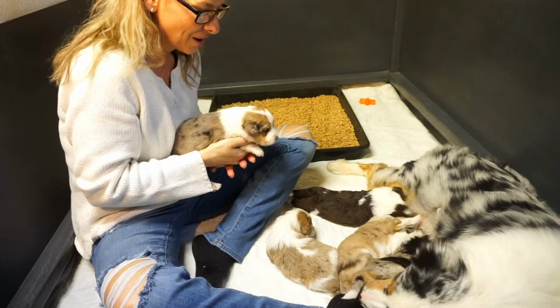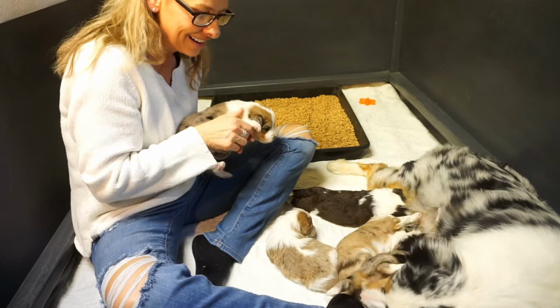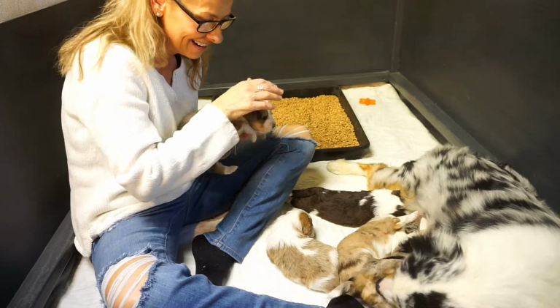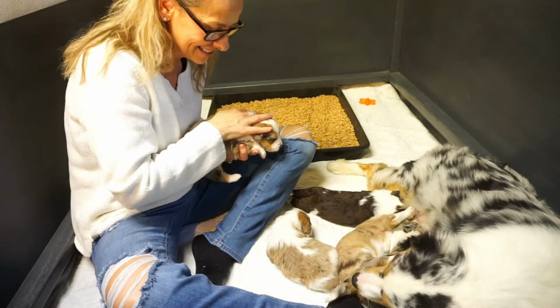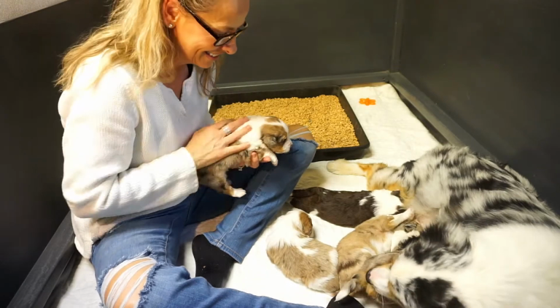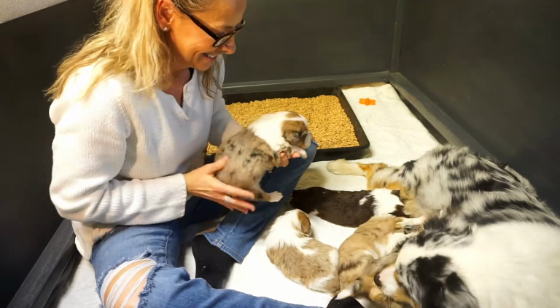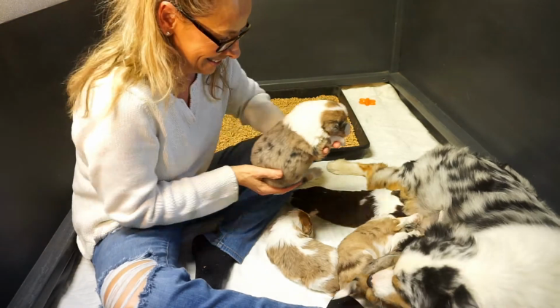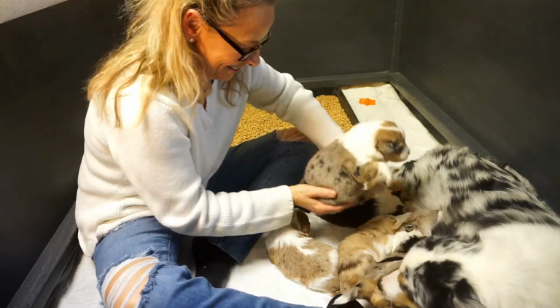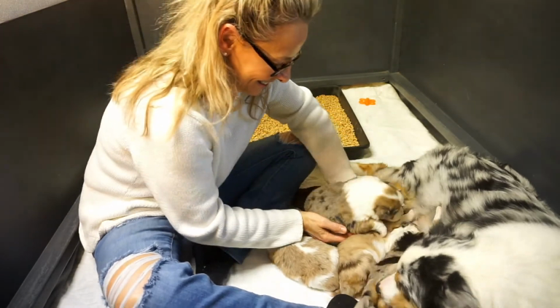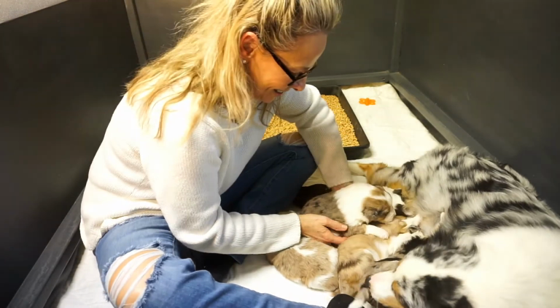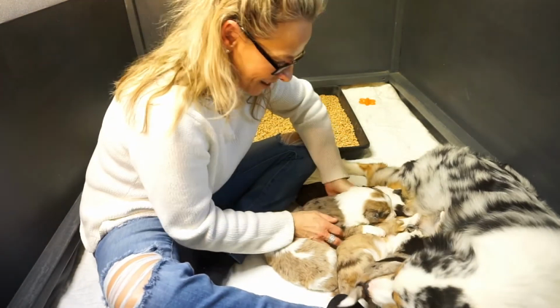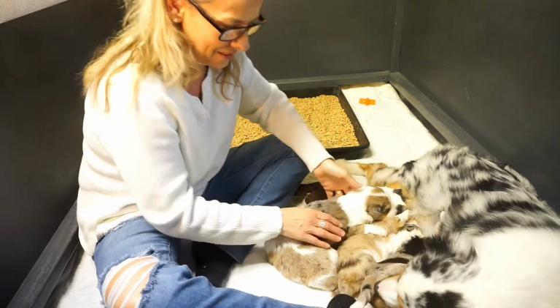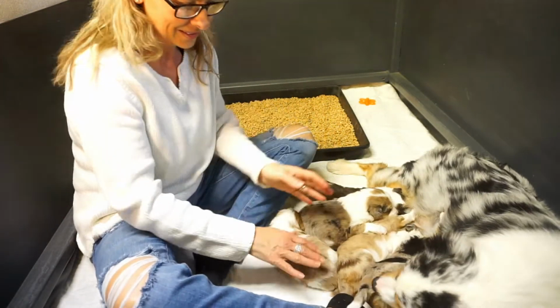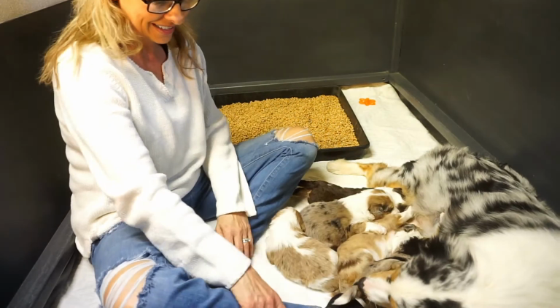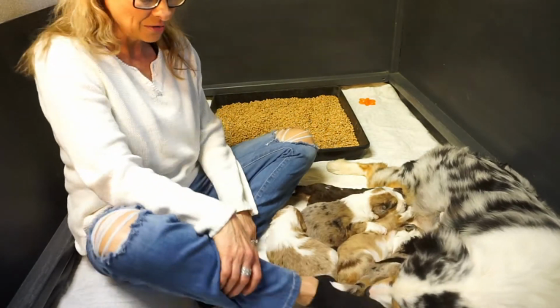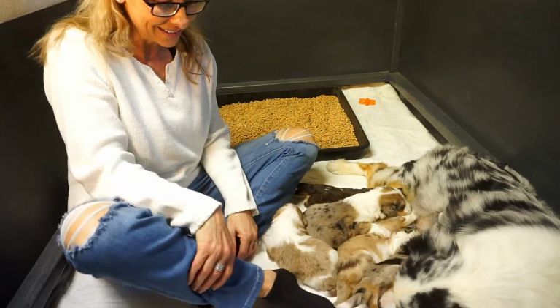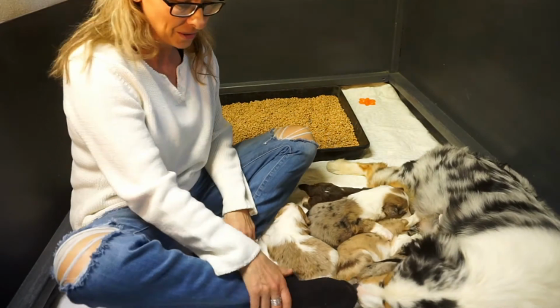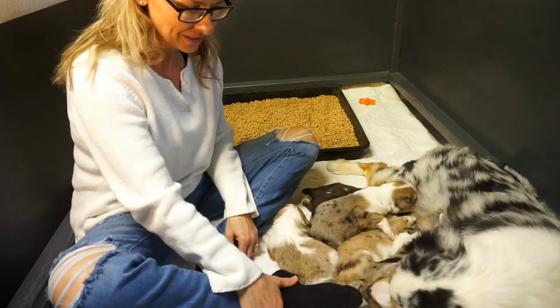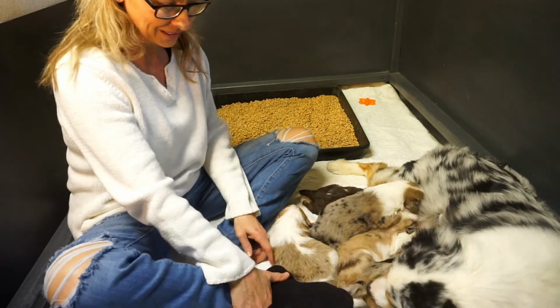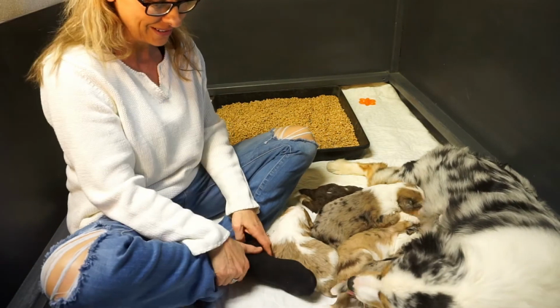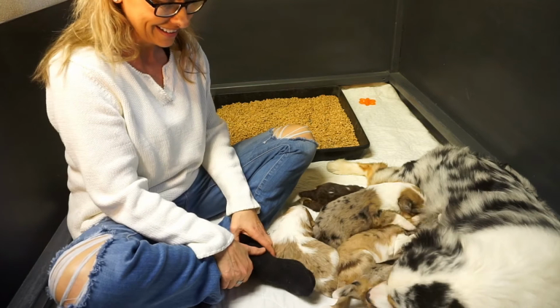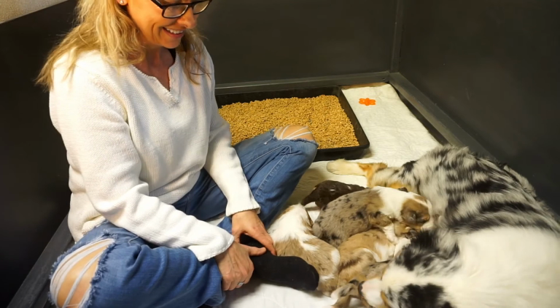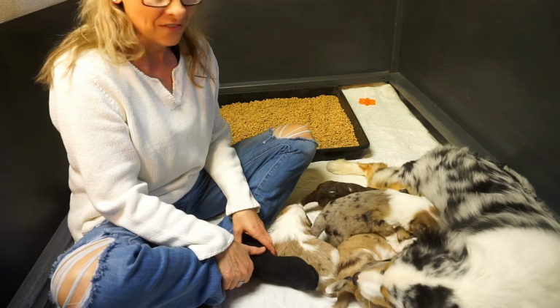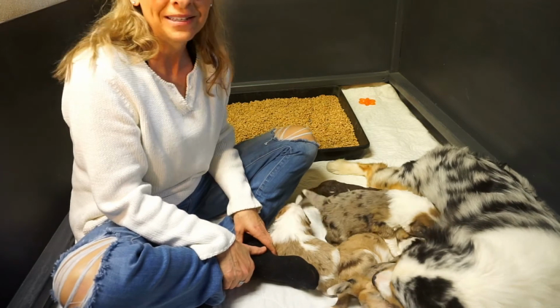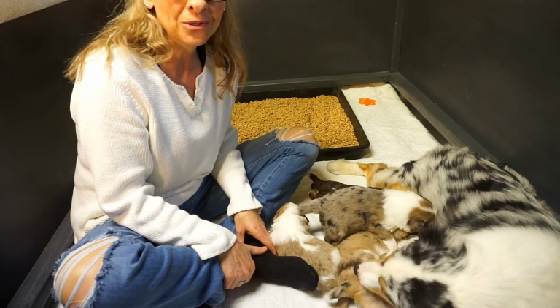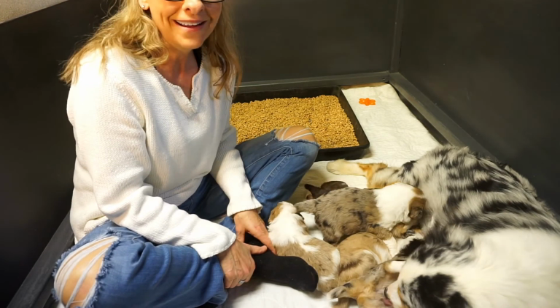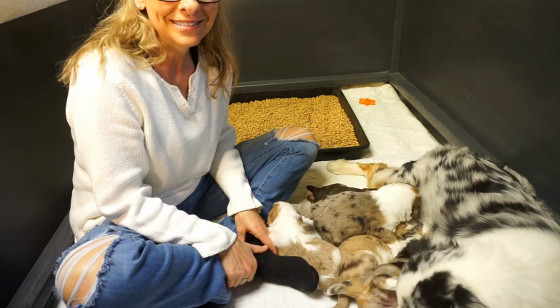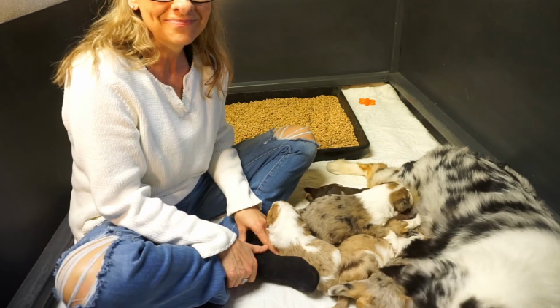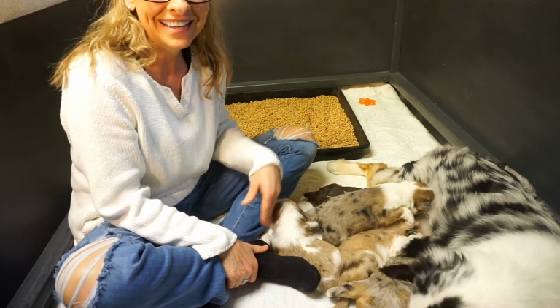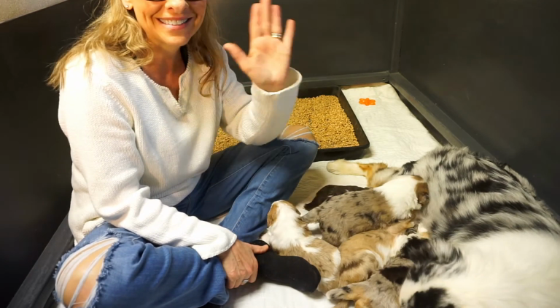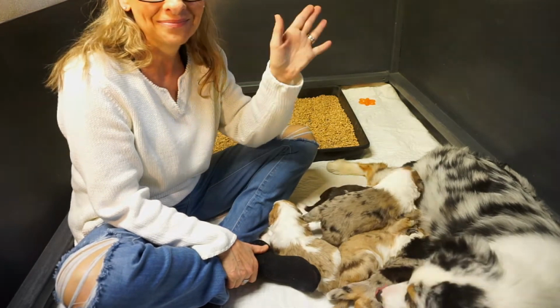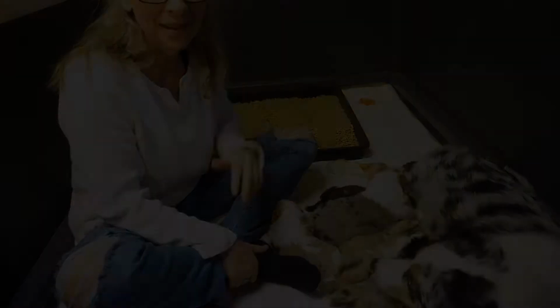Alrighty guys, this is Nova and Coda's litter. Everybody's doing great. Thanks, bye.